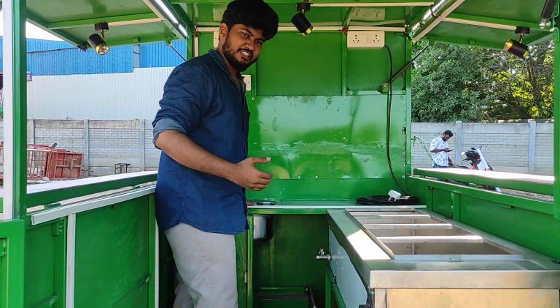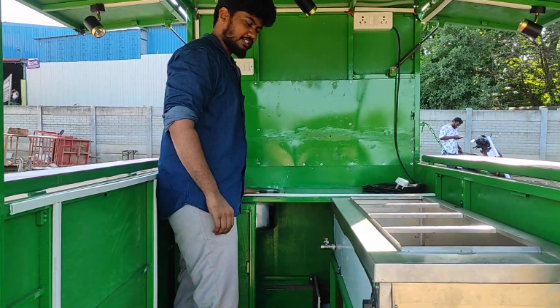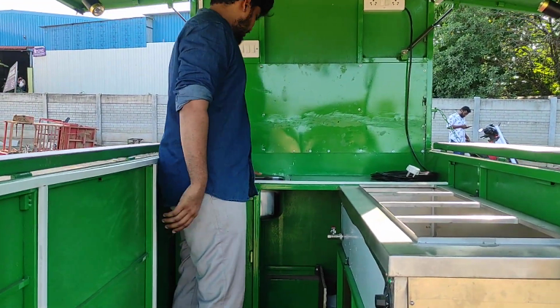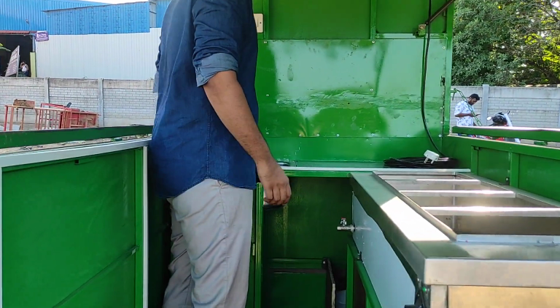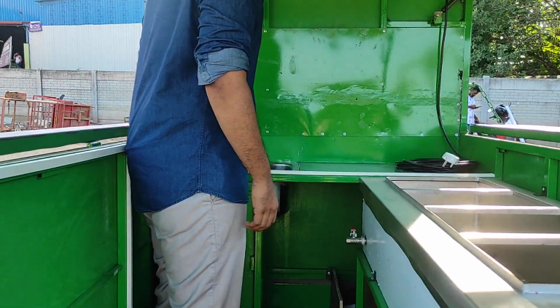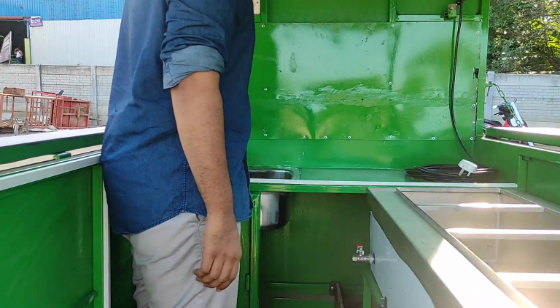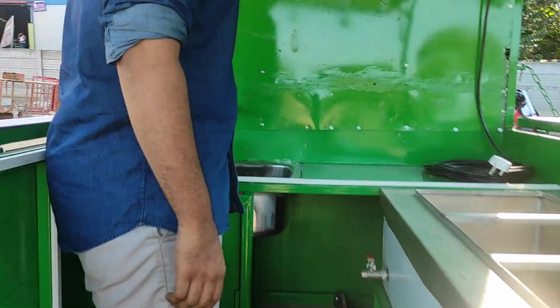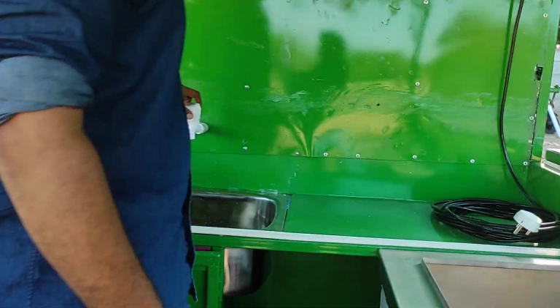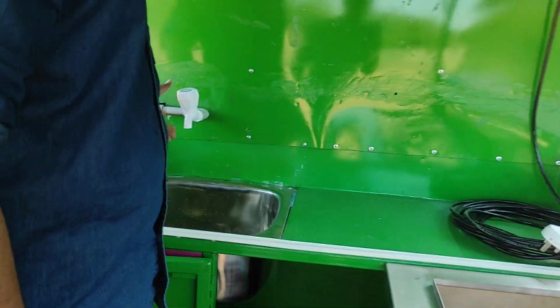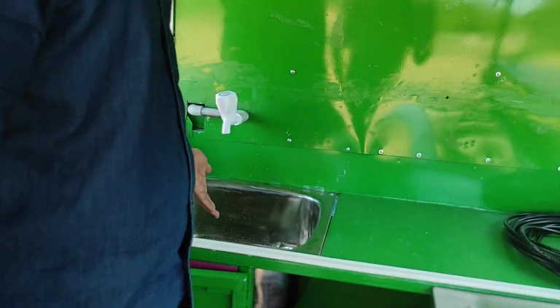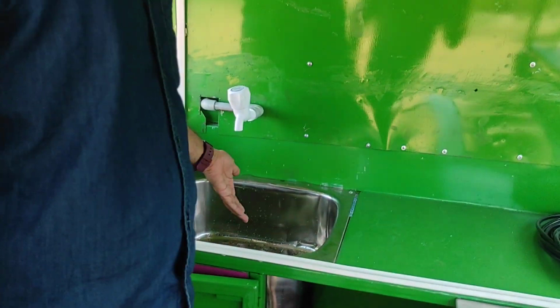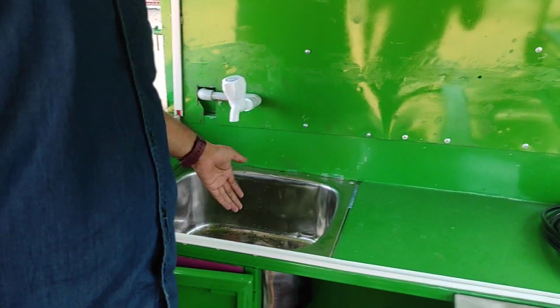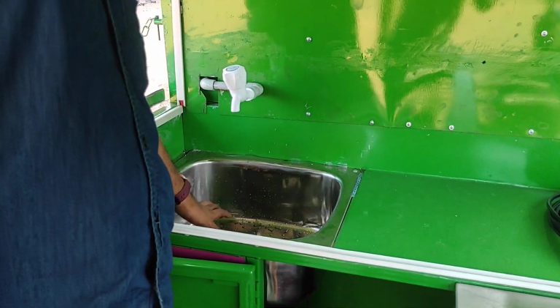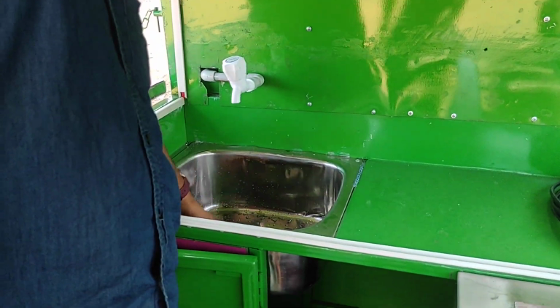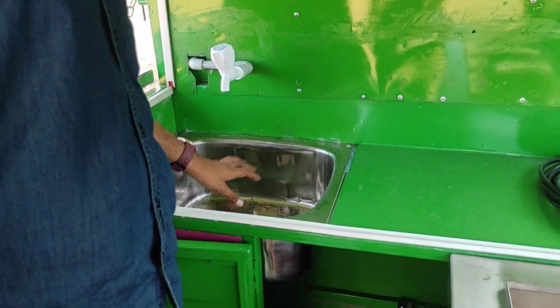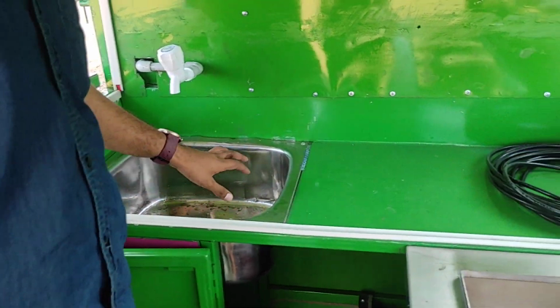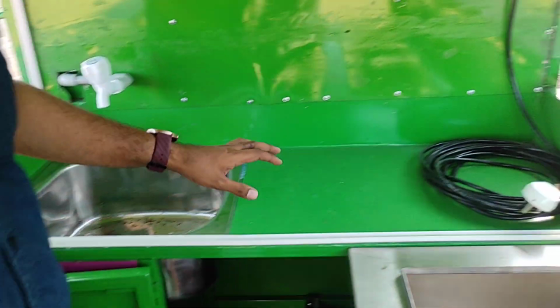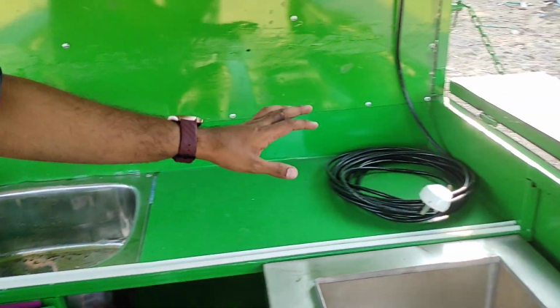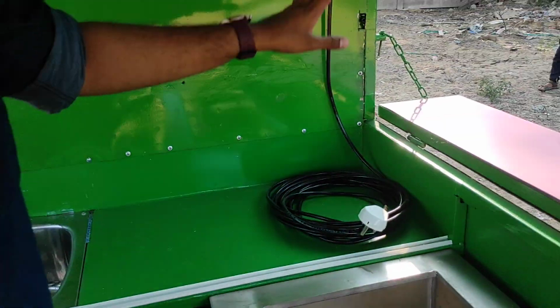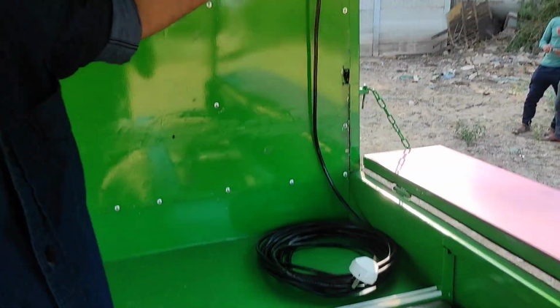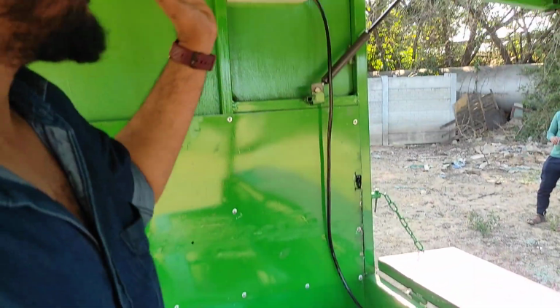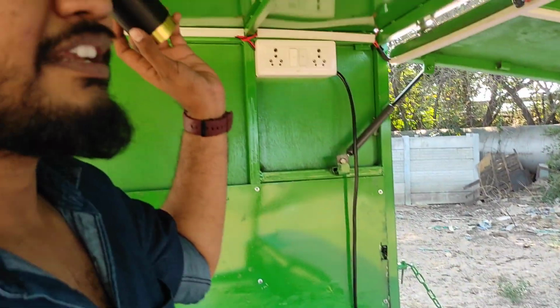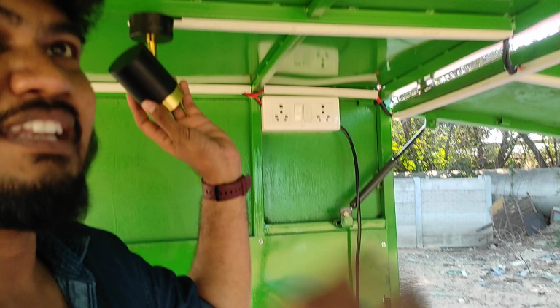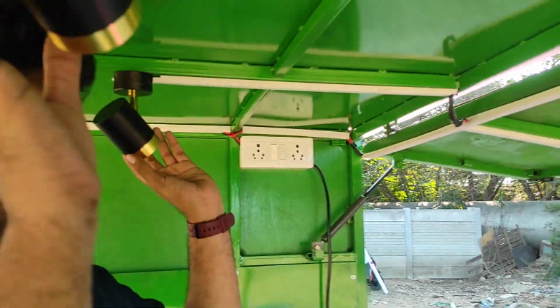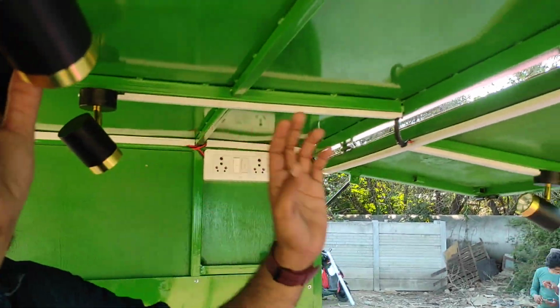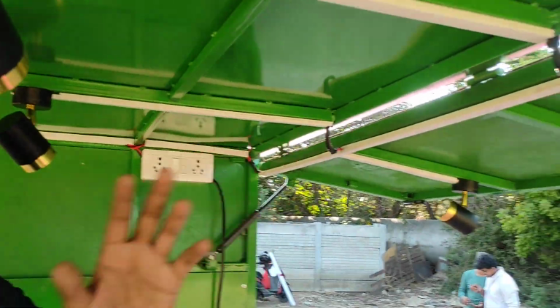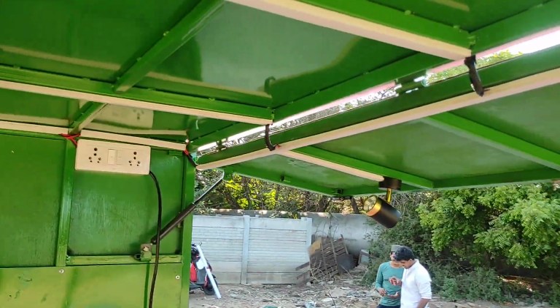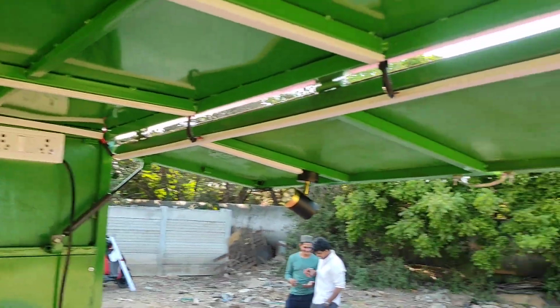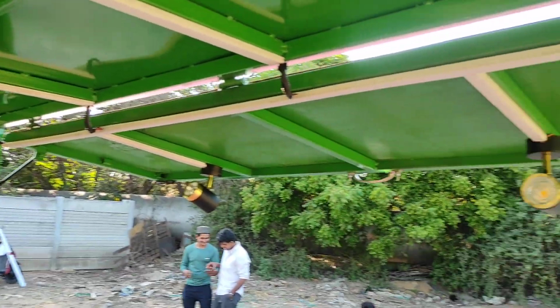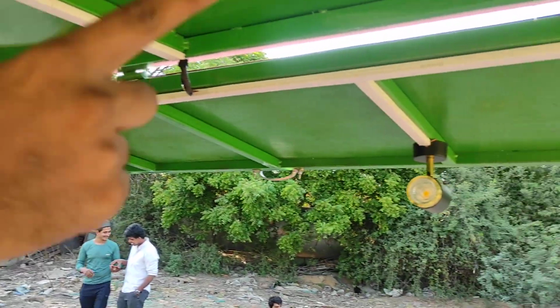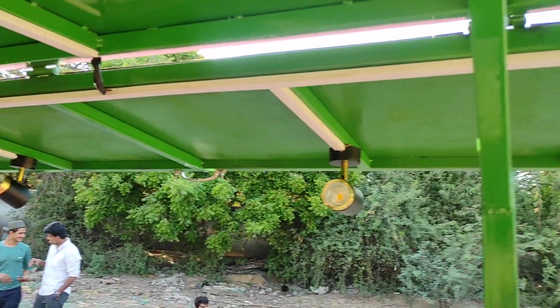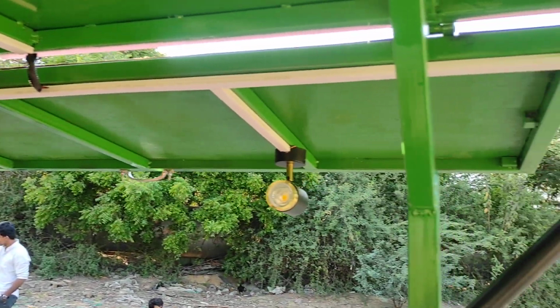Here comes the sink. The sink is done. The interior lights, spotlights, strip lights is done.